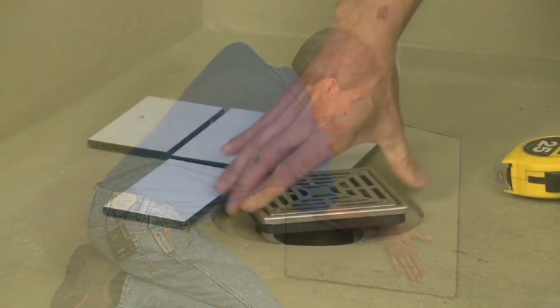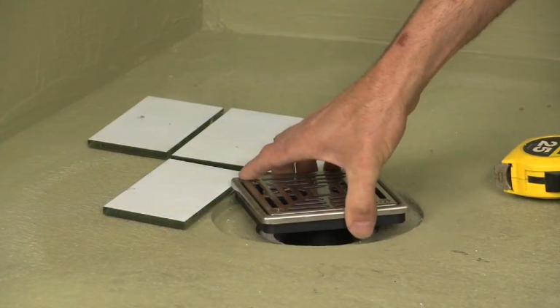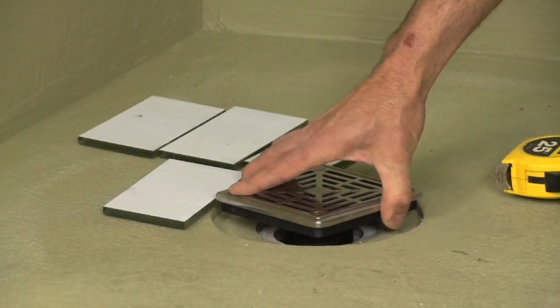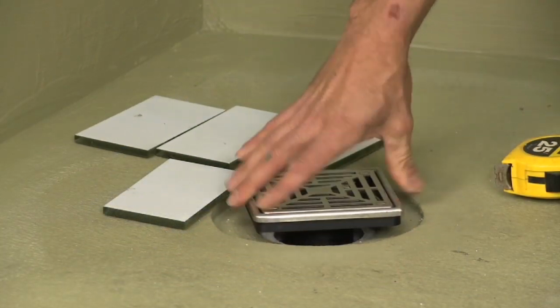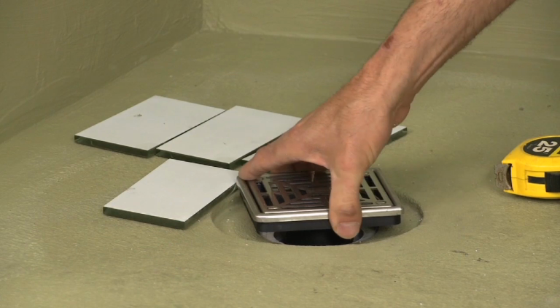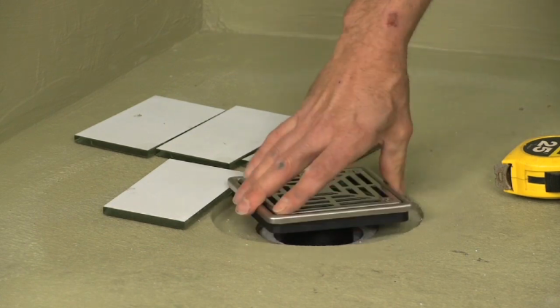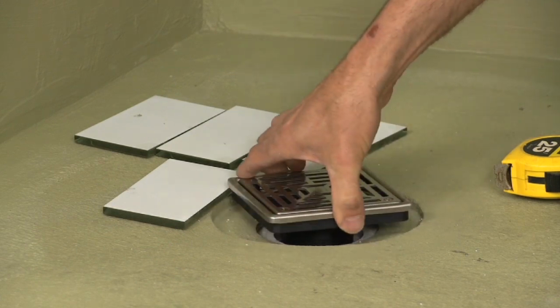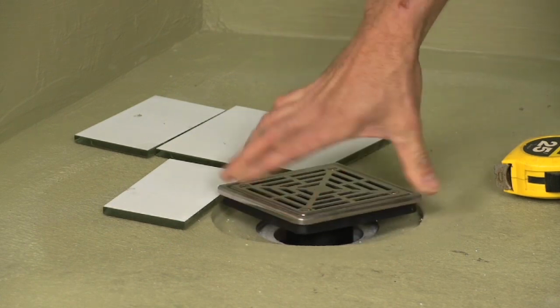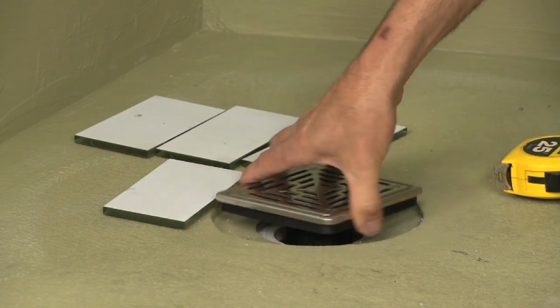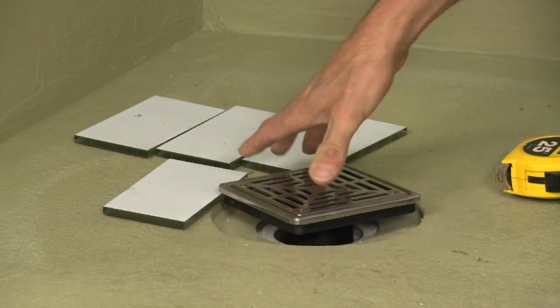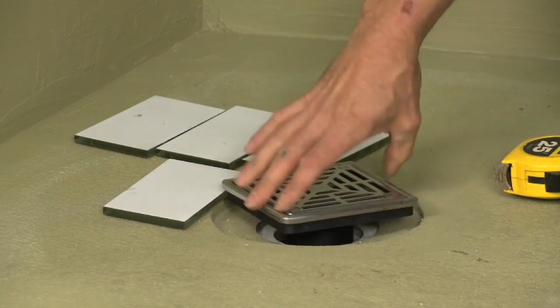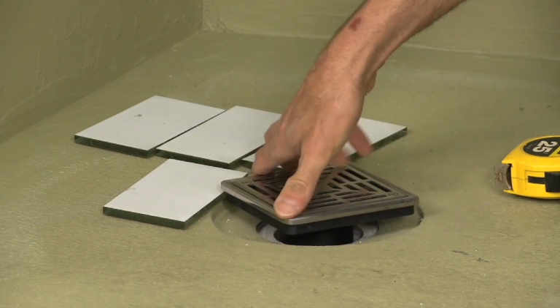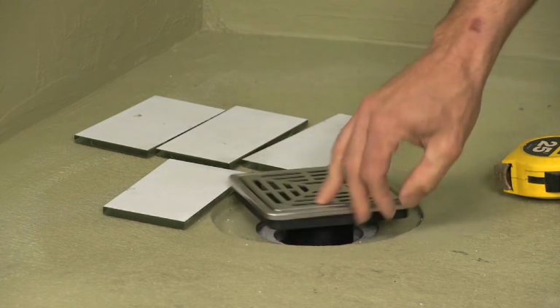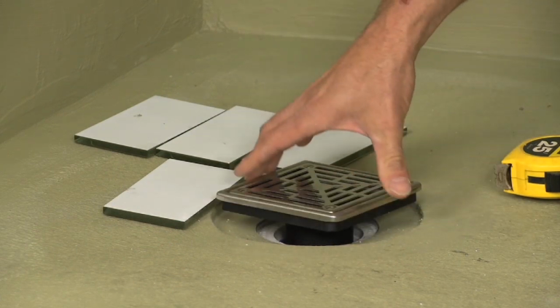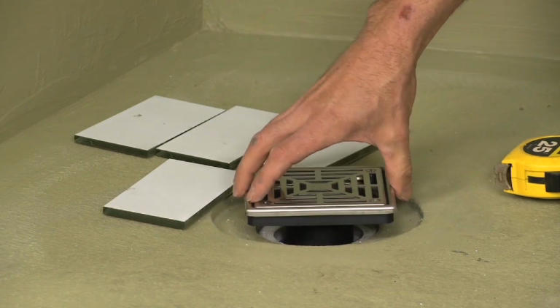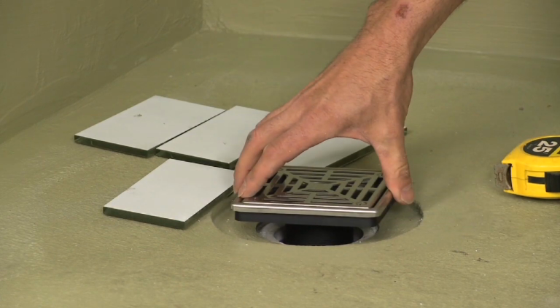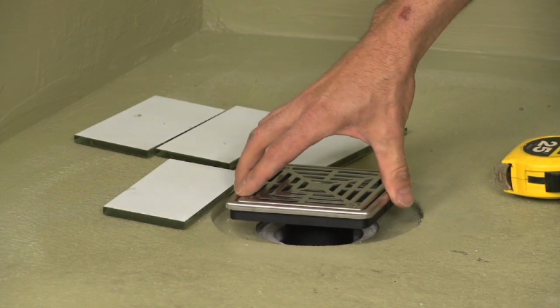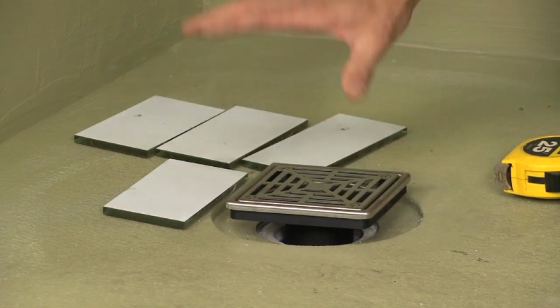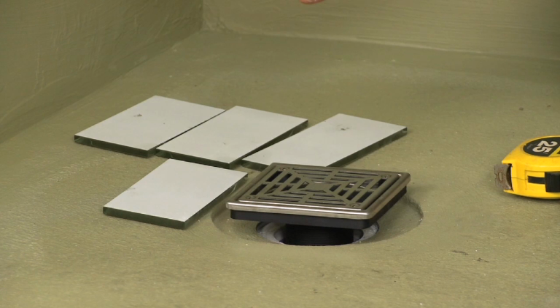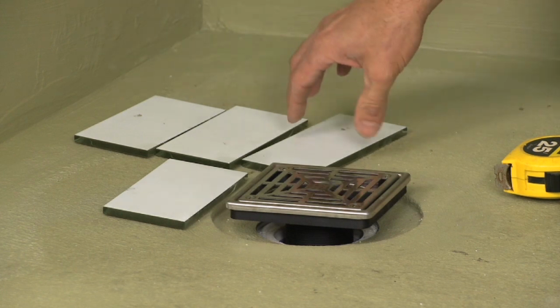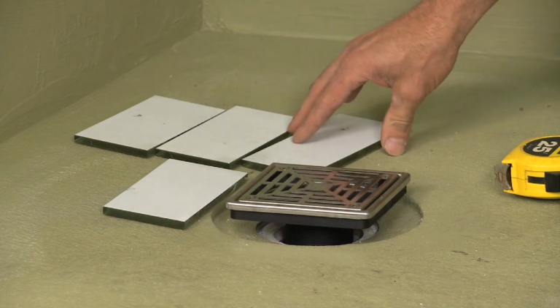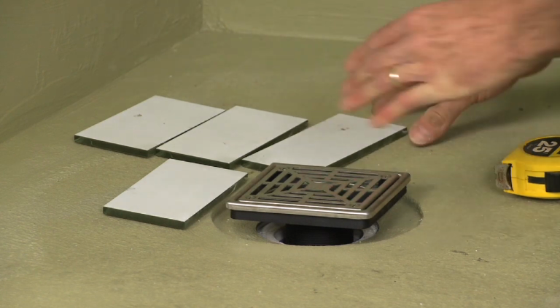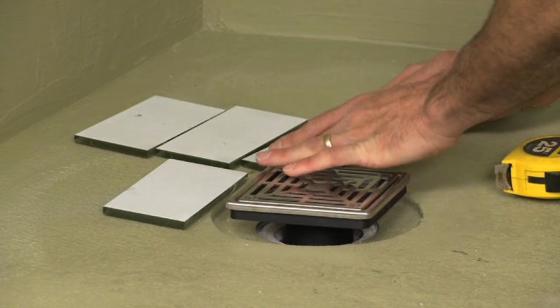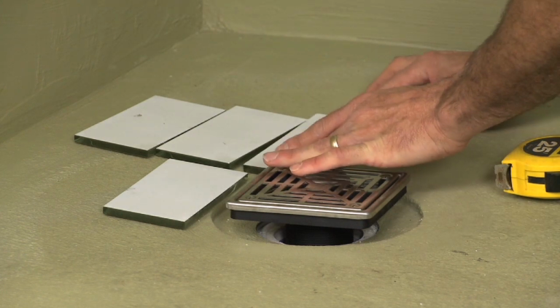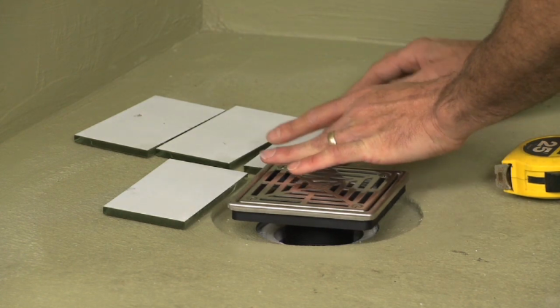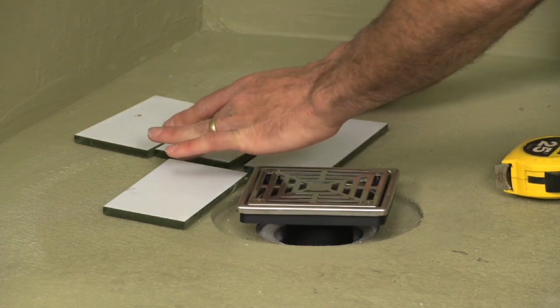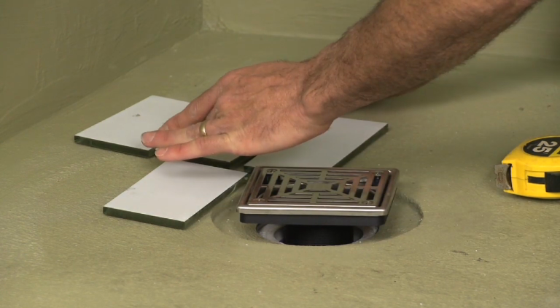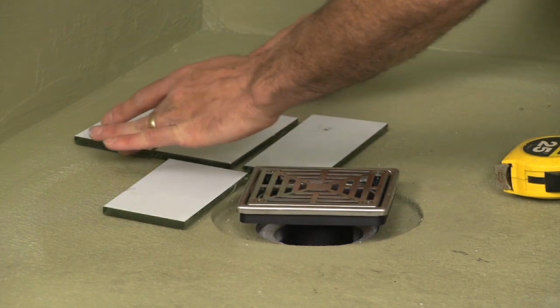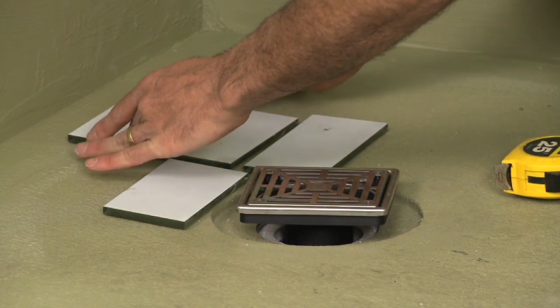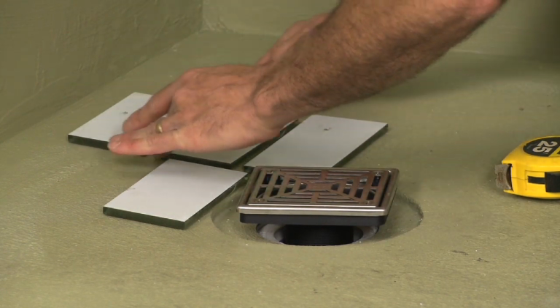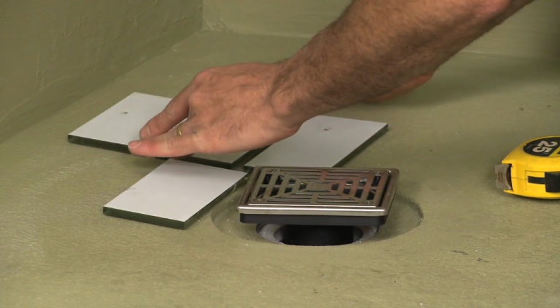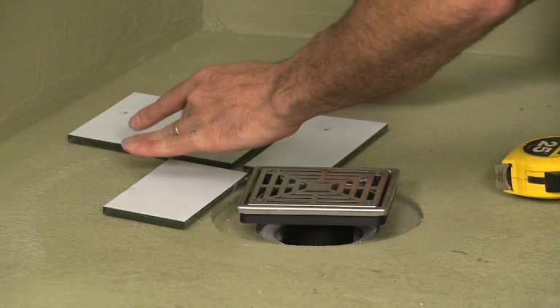This Hydroband pre-slope shower pan kit comes with an adjustable grate assembly. By simply screwing in or out, you can adjust the grate to the height of your tile. This shower assembly is now ready for tile.